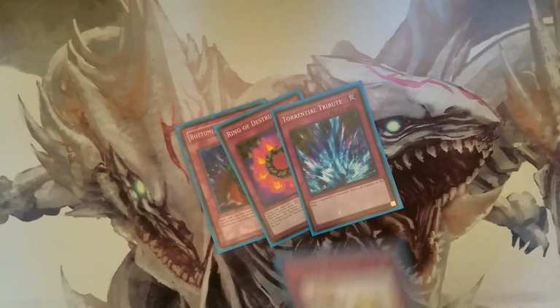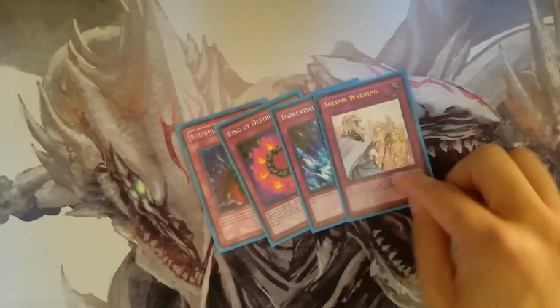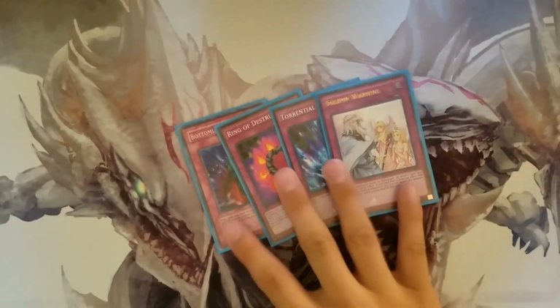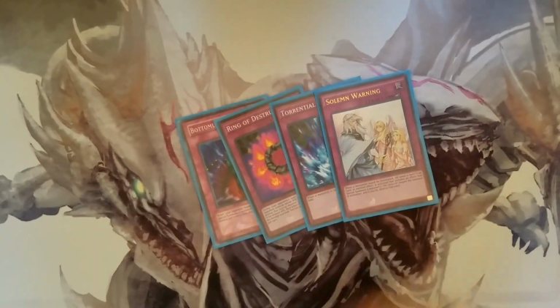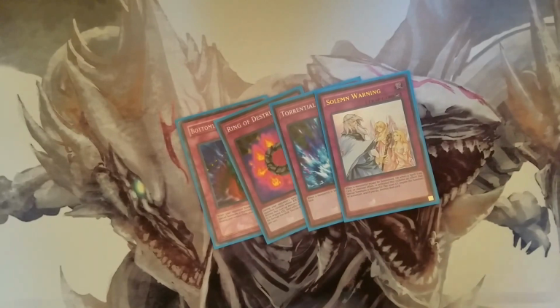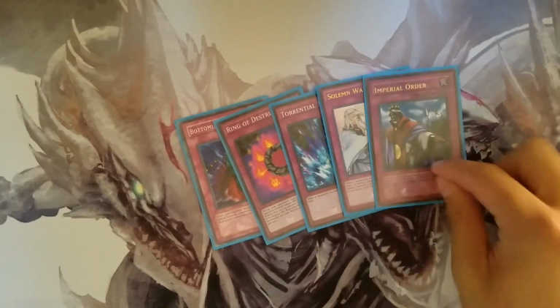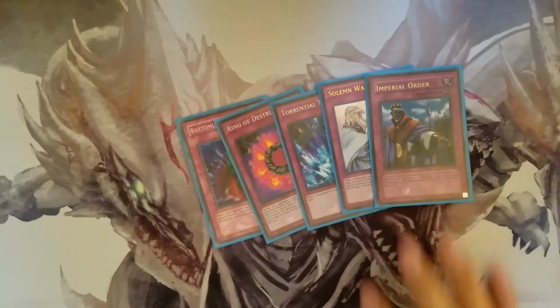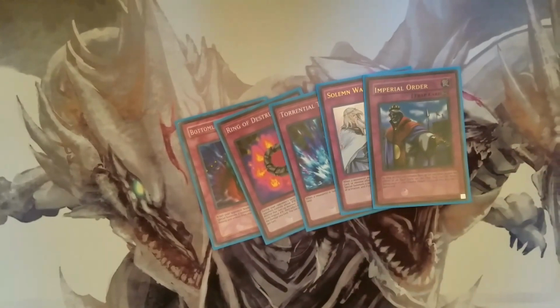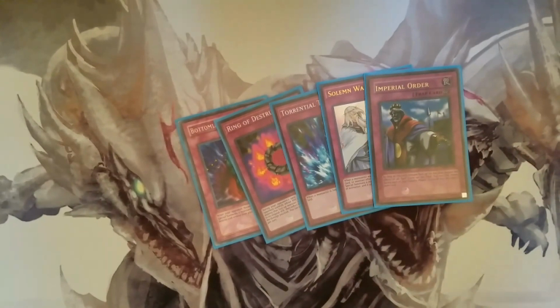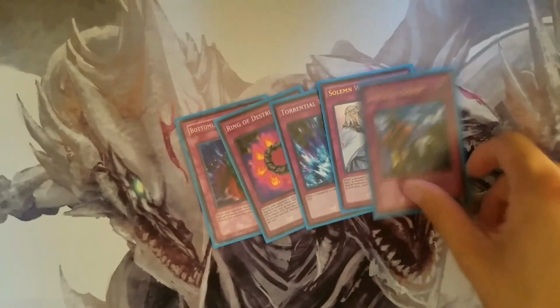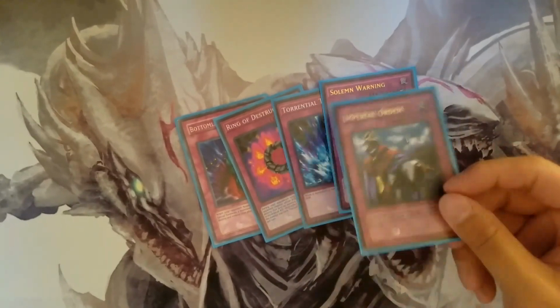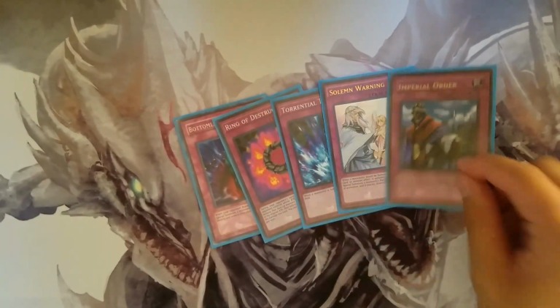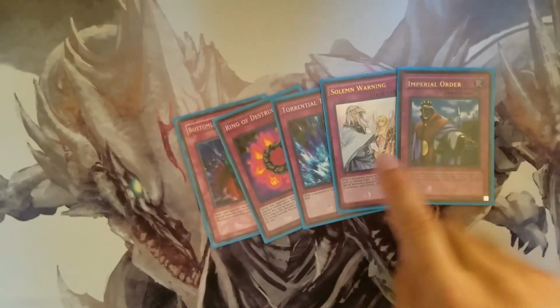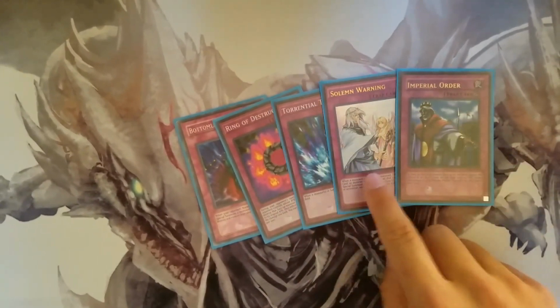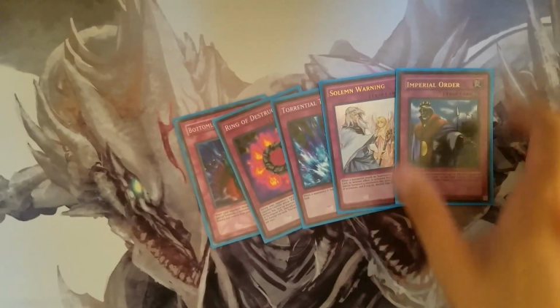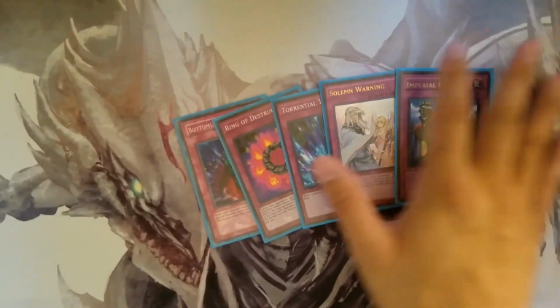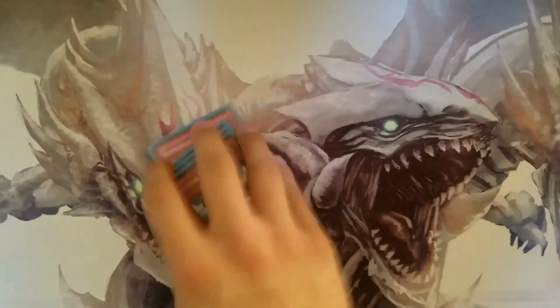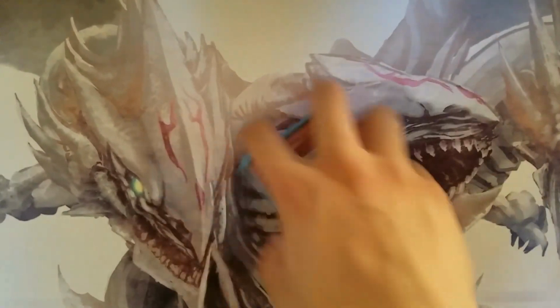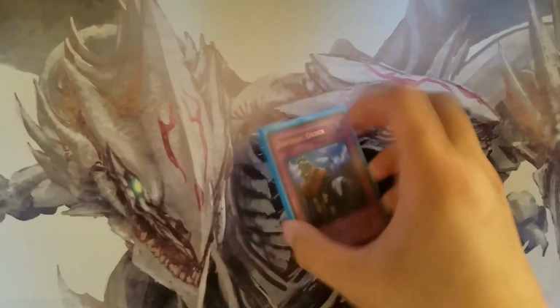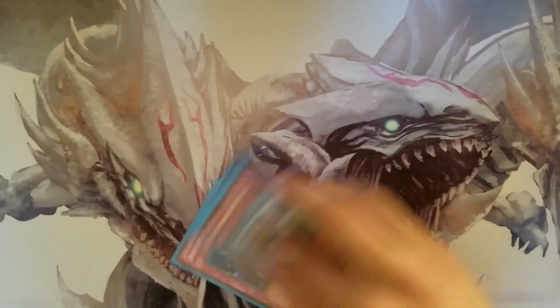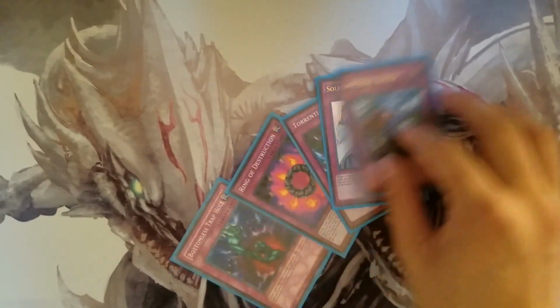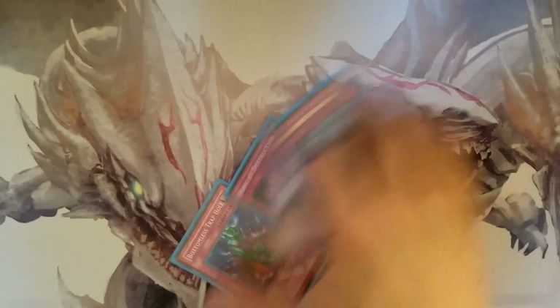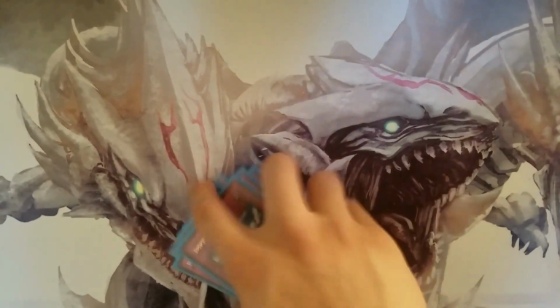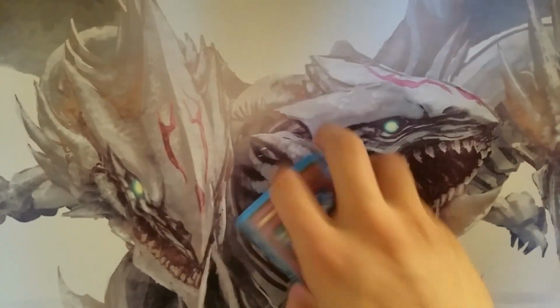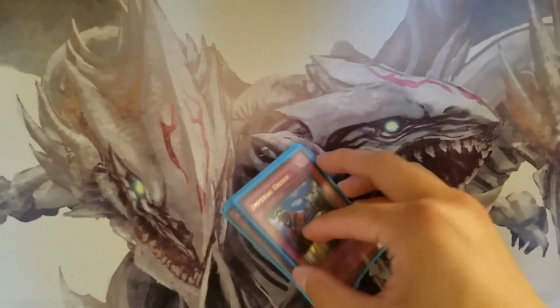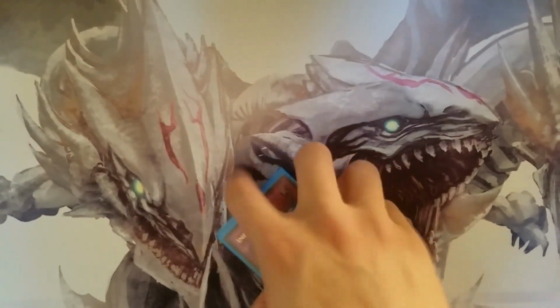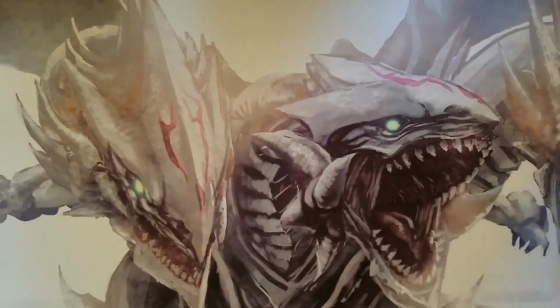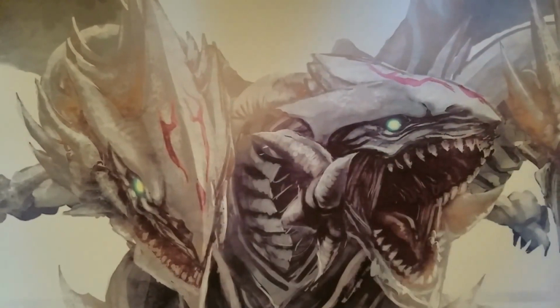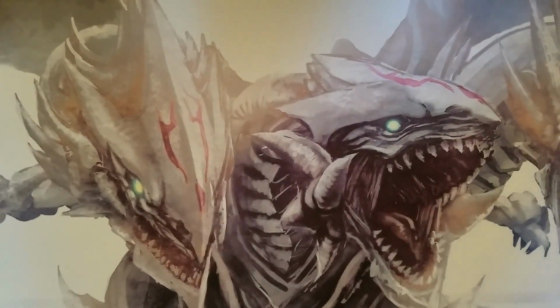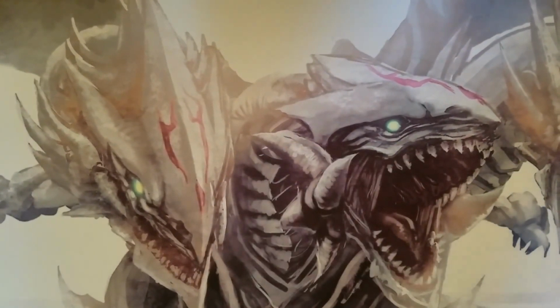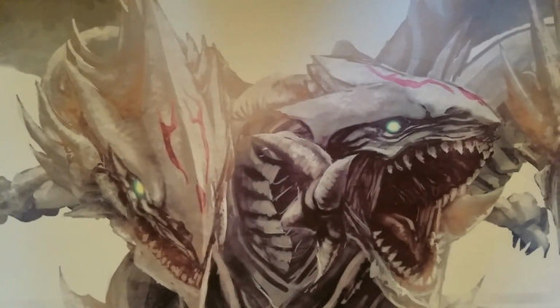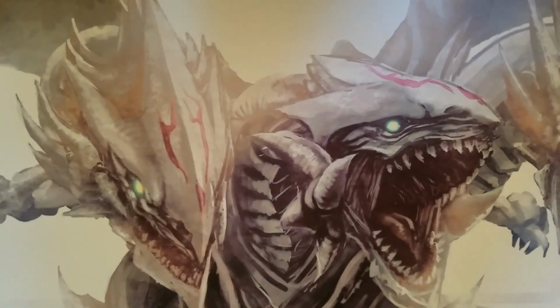One Bottomless Trap Hole, one Ring of Destruction, one Torrential Tribute — these are all at one anyway. The one Imperial Order won me so many games along with Solemn Warning. These cards are here for you. I didn't have any room for Strike so it's okay.